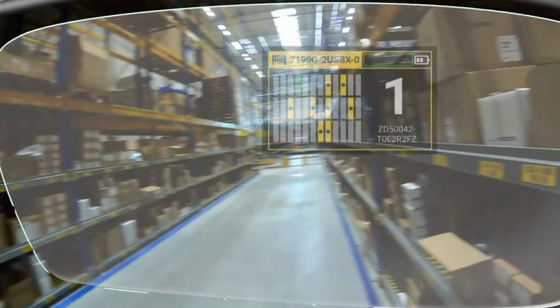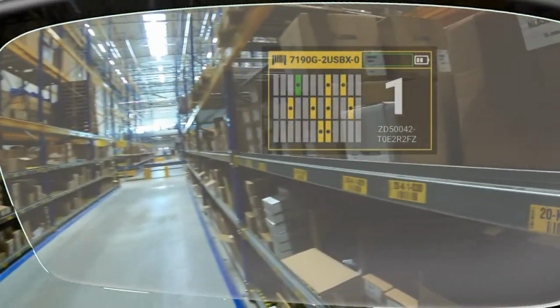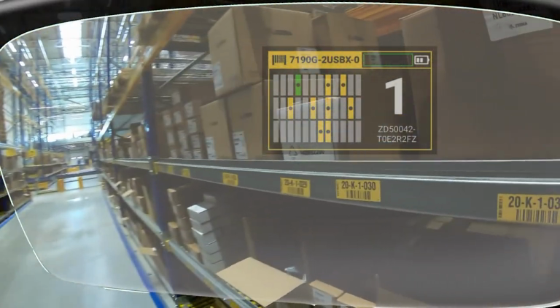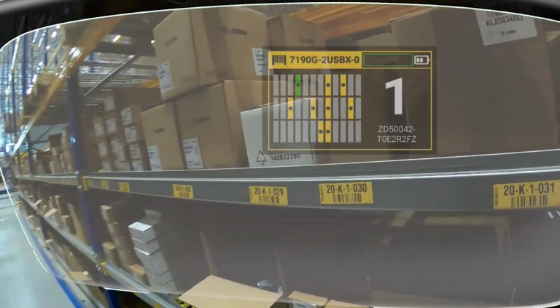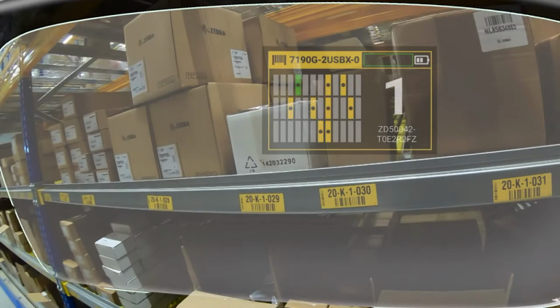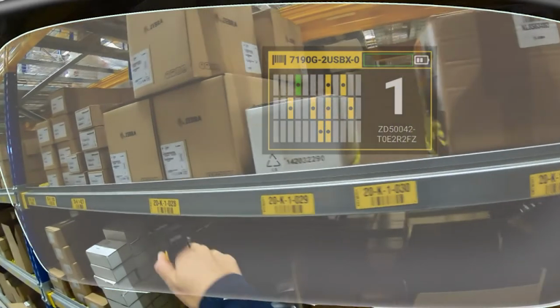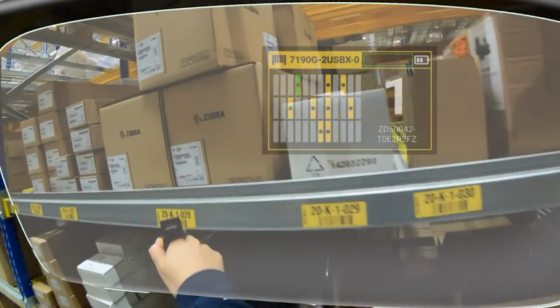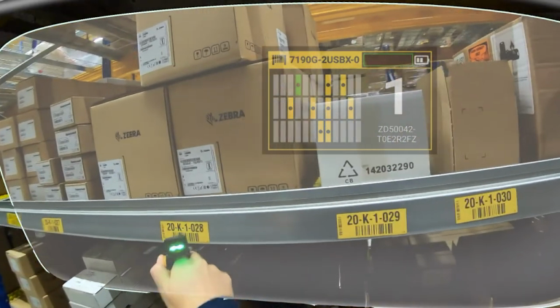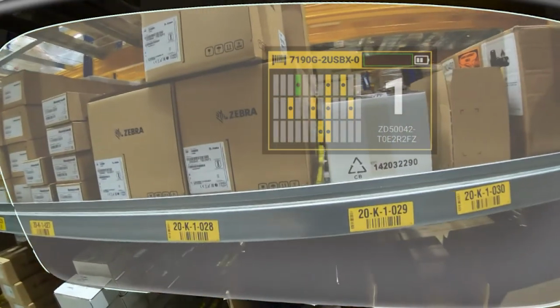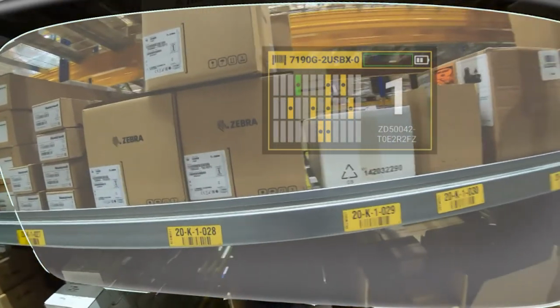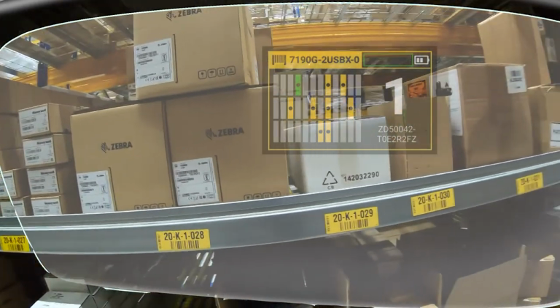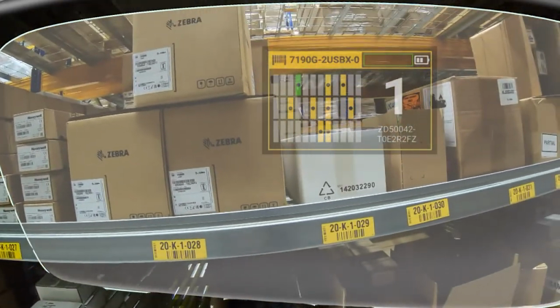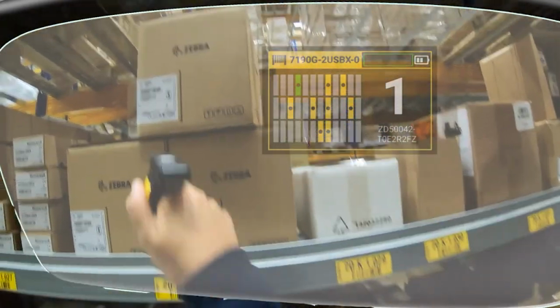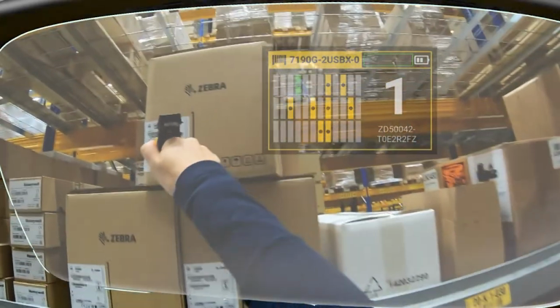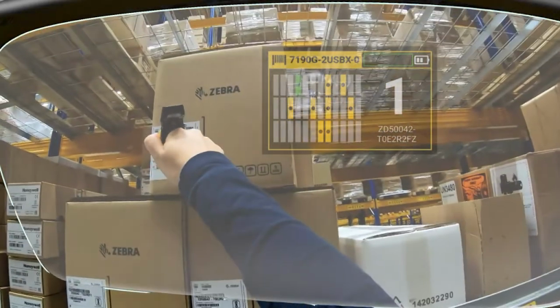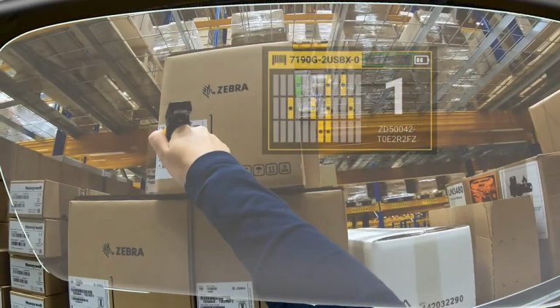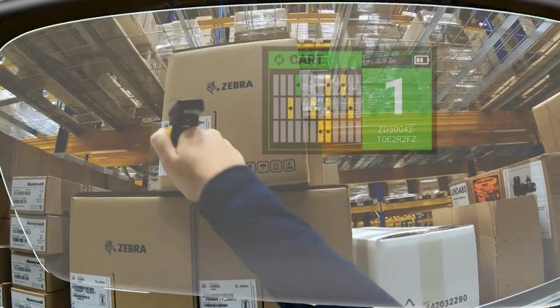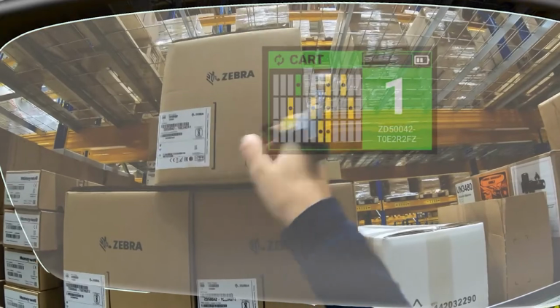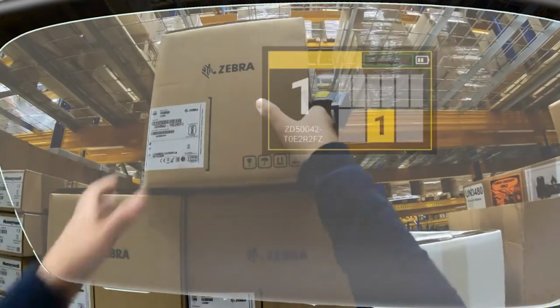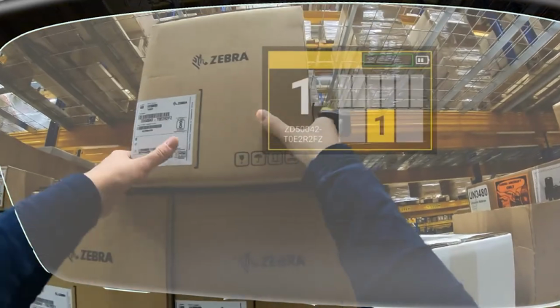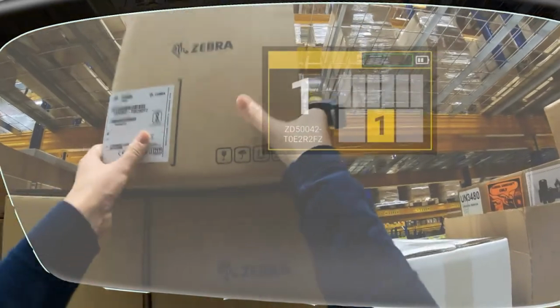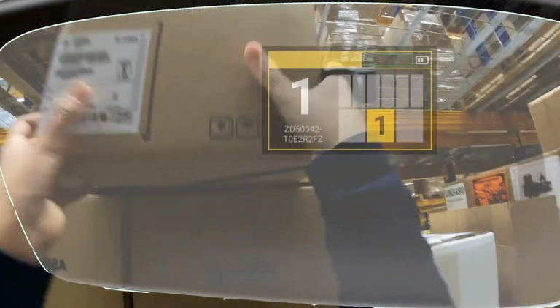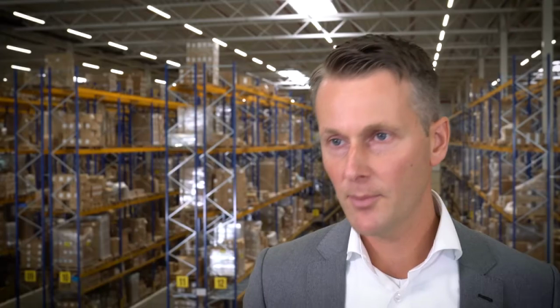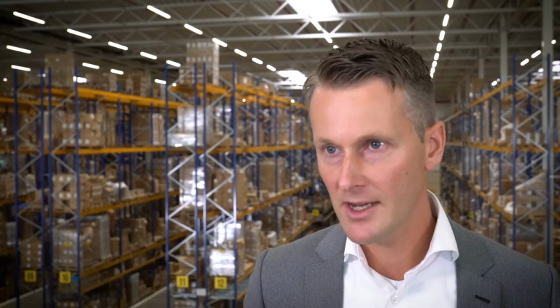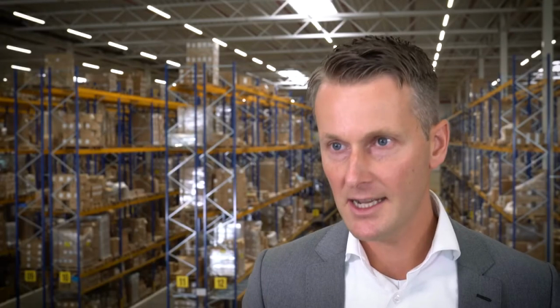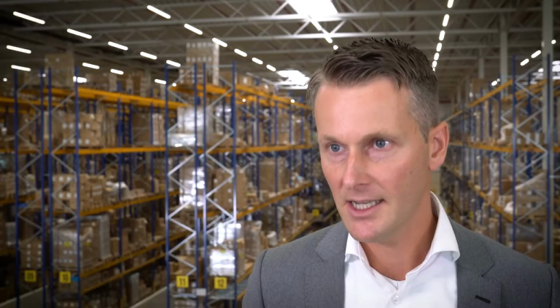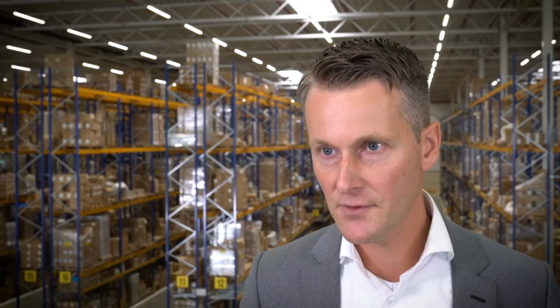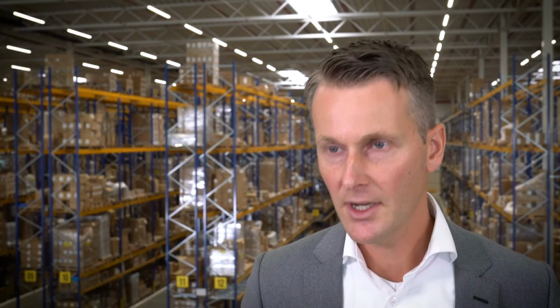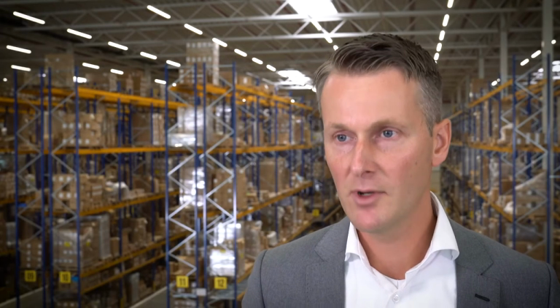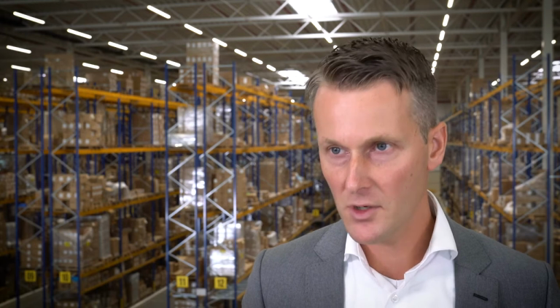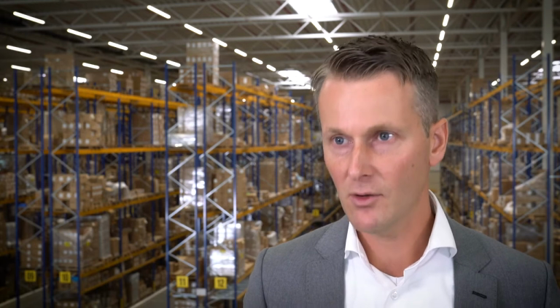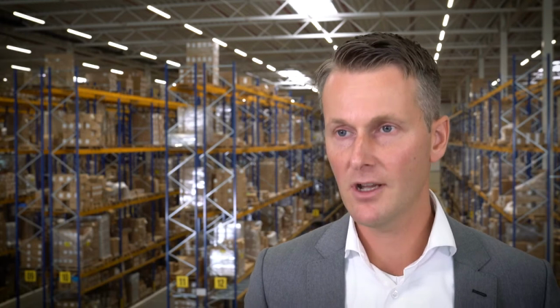We are presenting the information at the time and place it's needed, right in the field of view of the order picker. That way the order picker has his eyes and hands free and is really focused on the task.